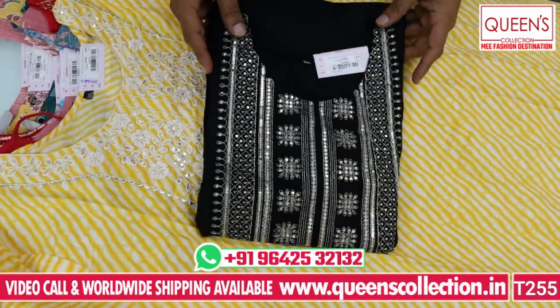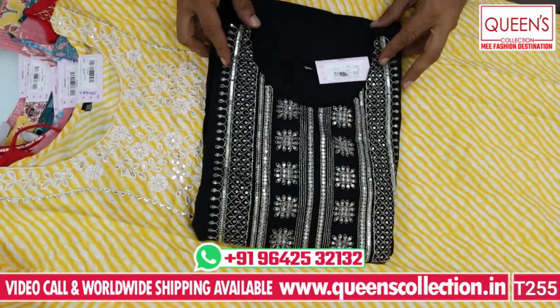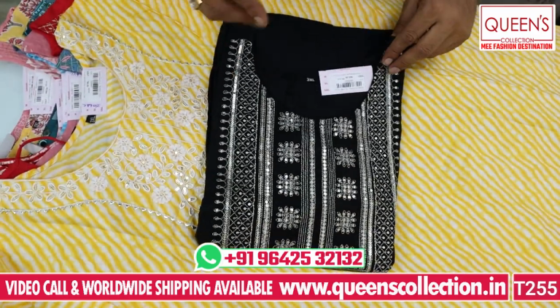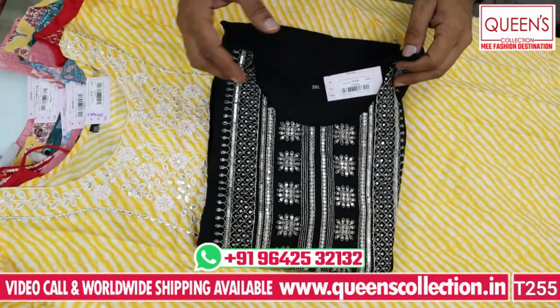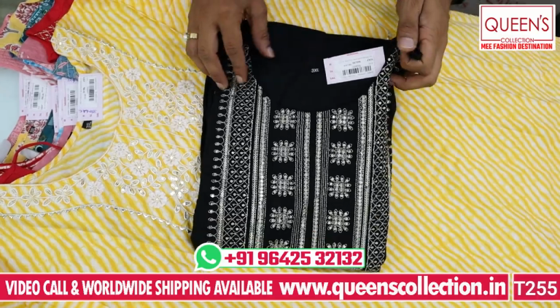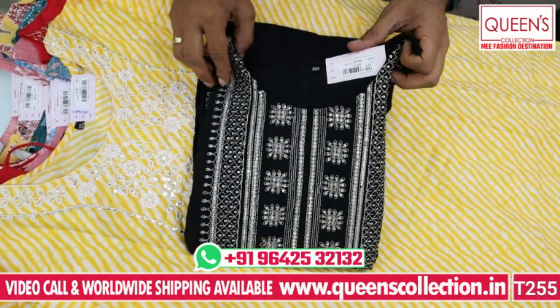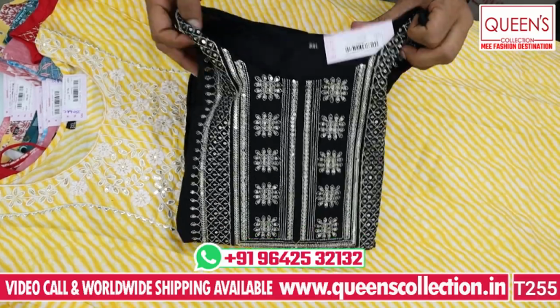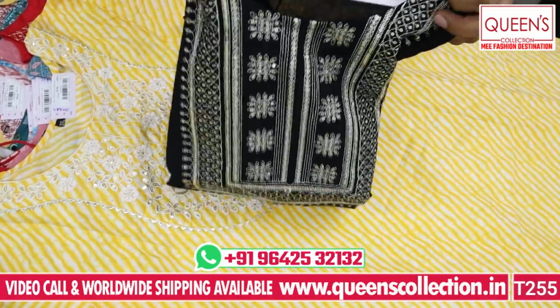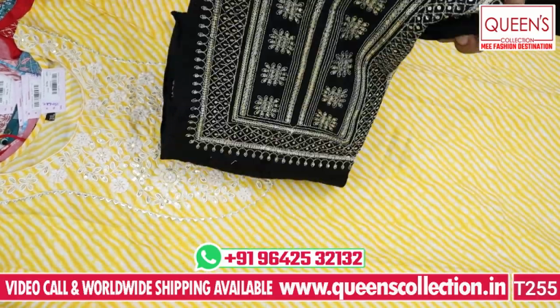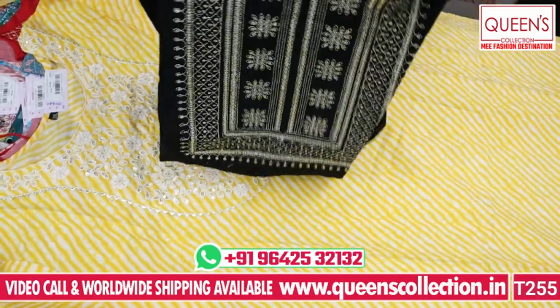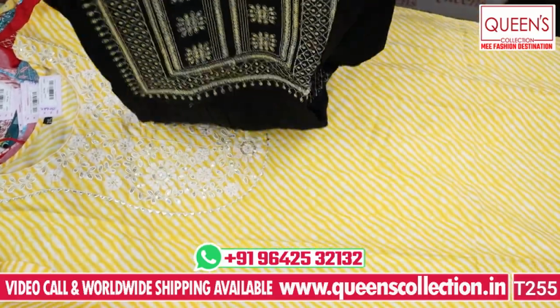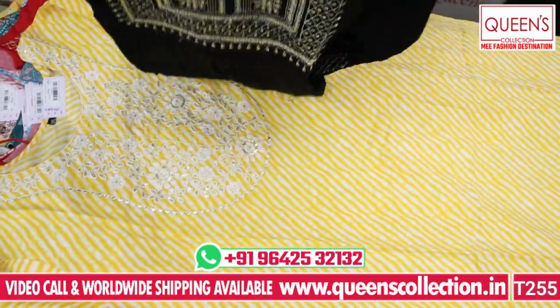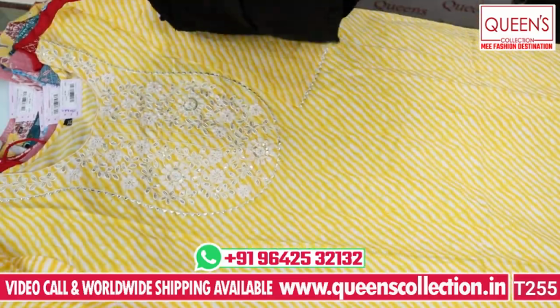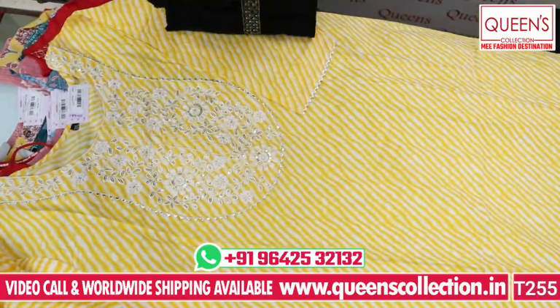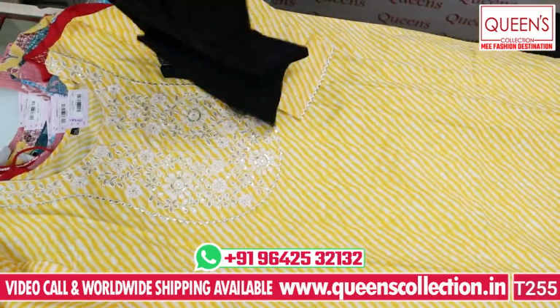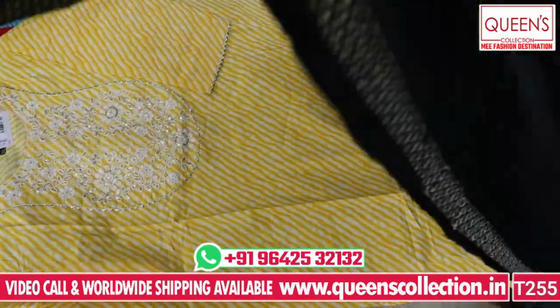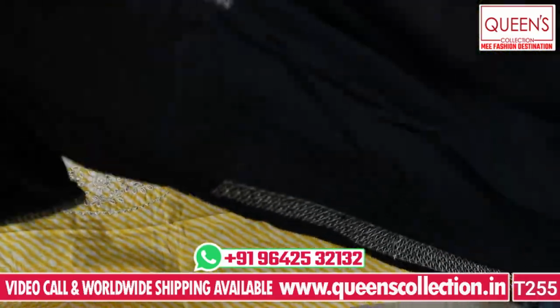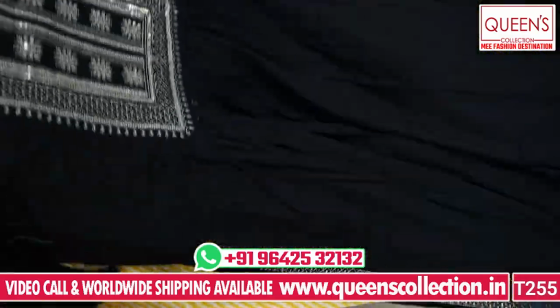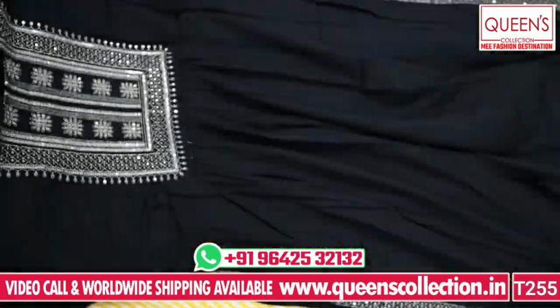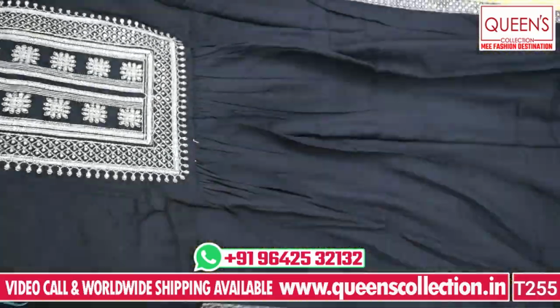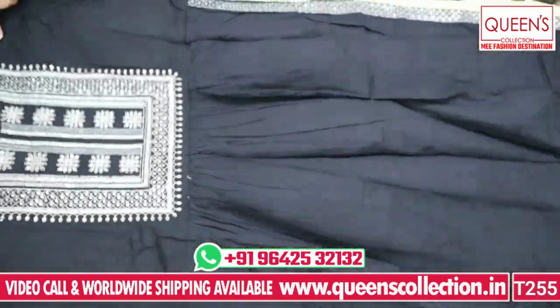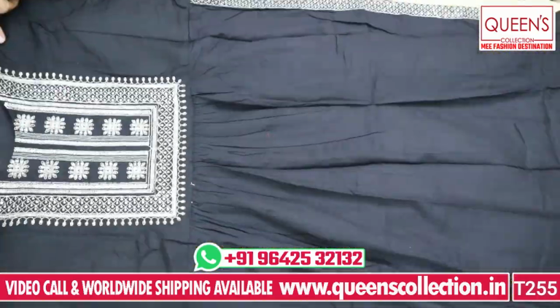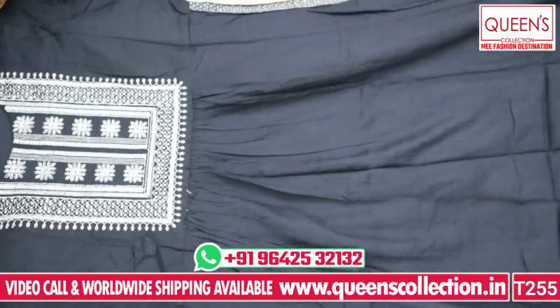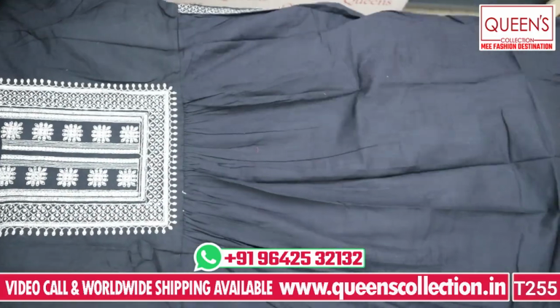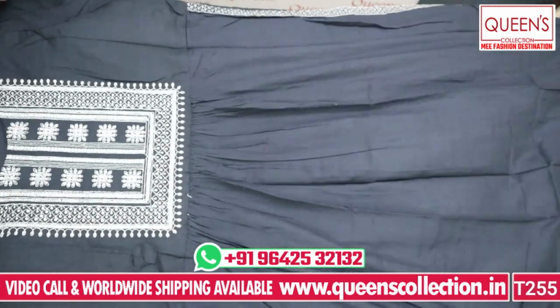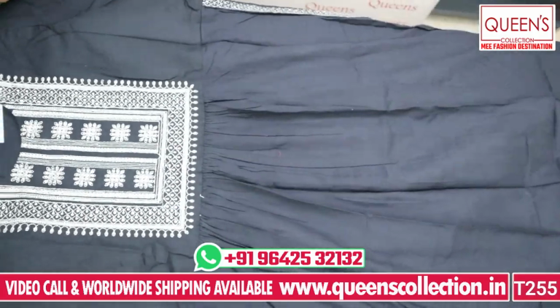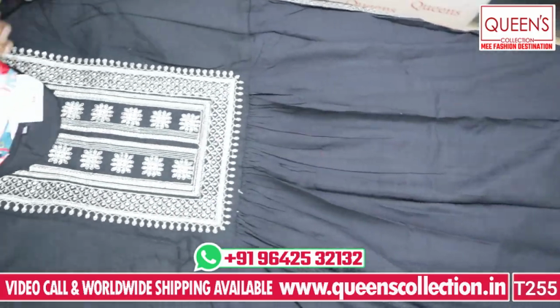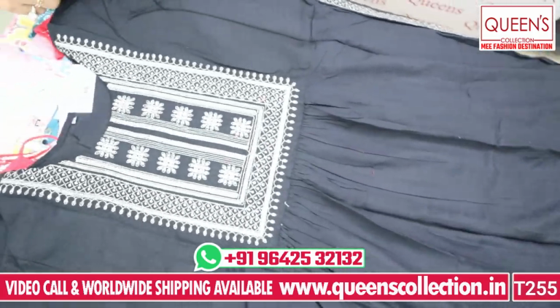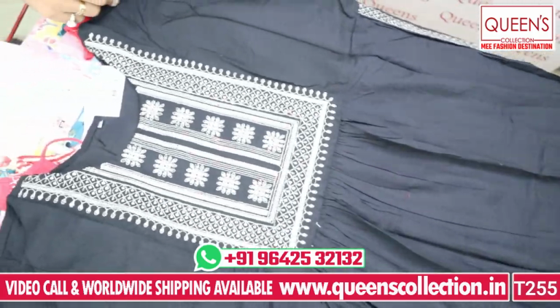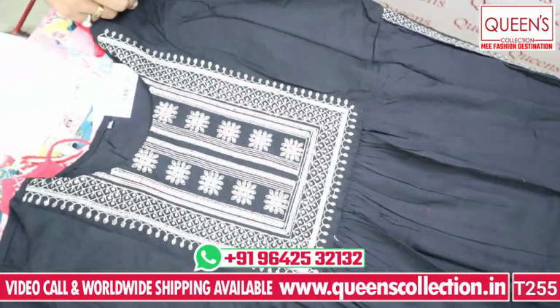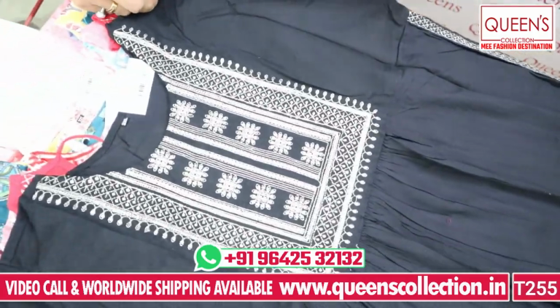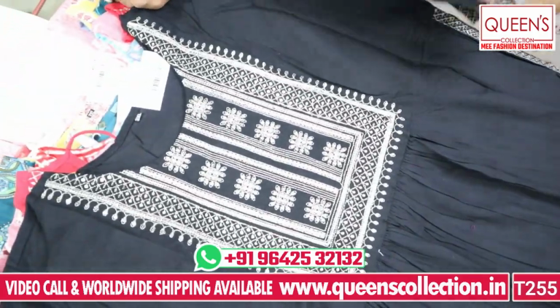If you have a video call available, you can see the variety and view it through screenshot. This is a good variety — it is in a Naira cut style.